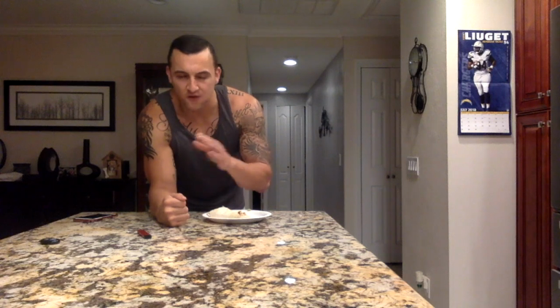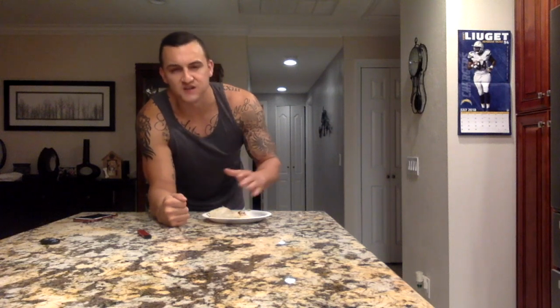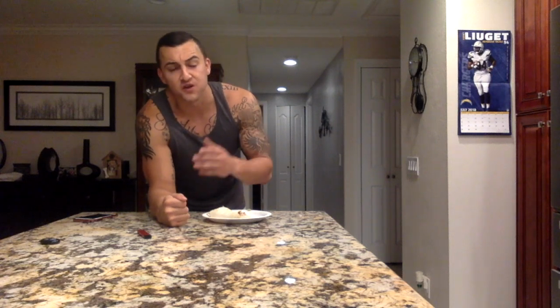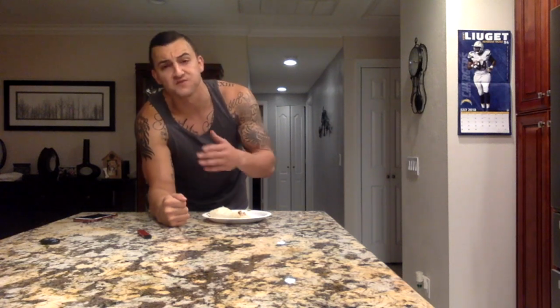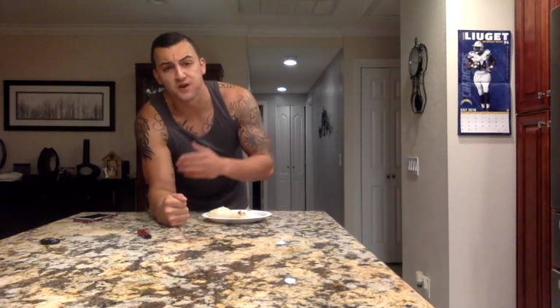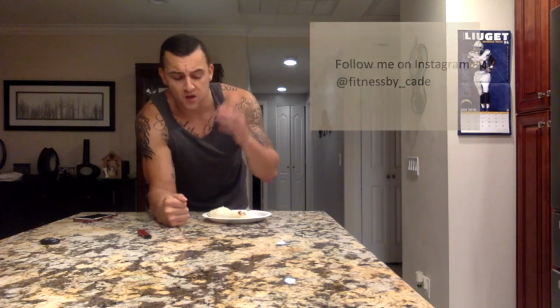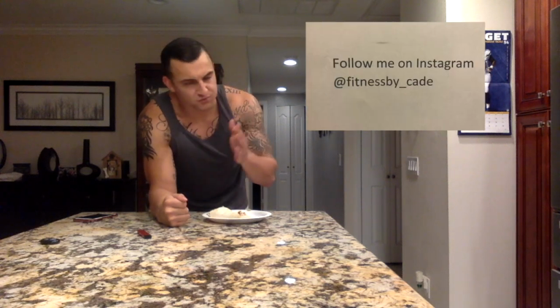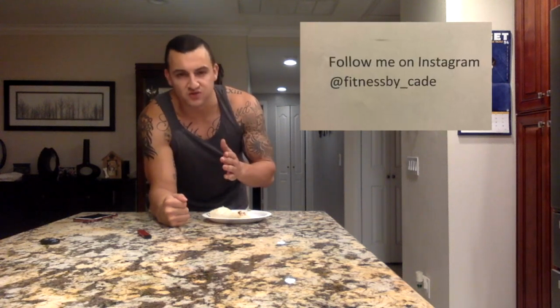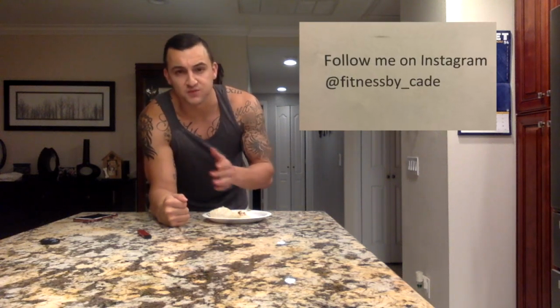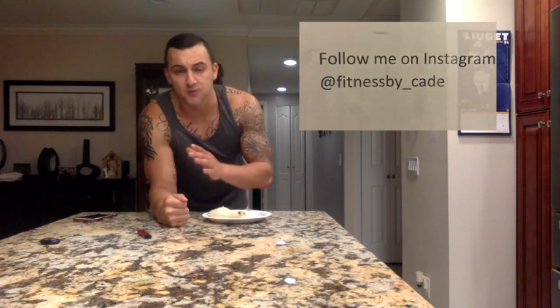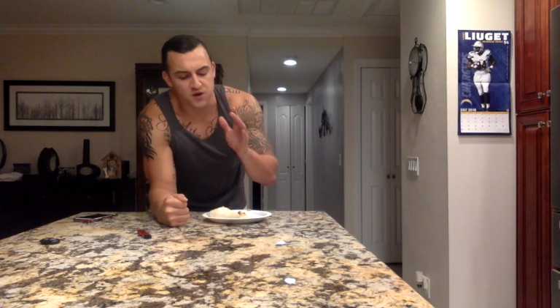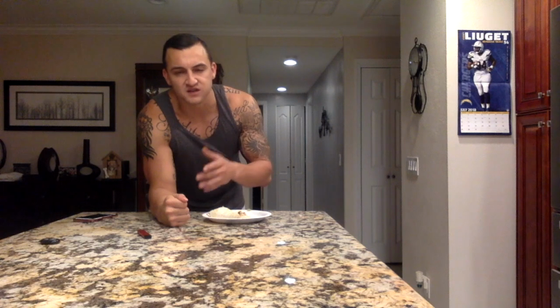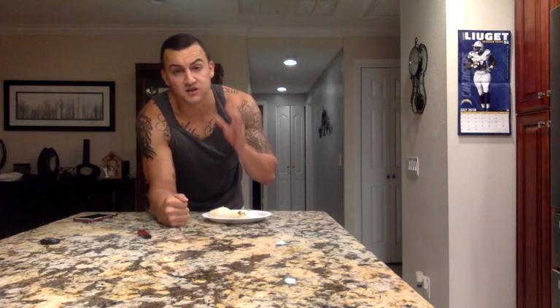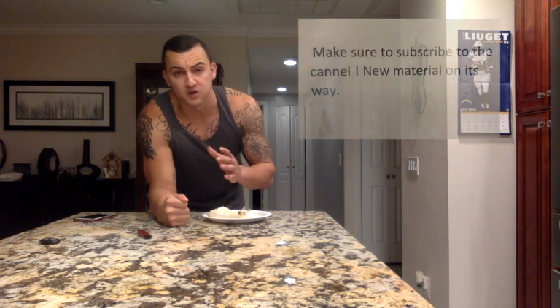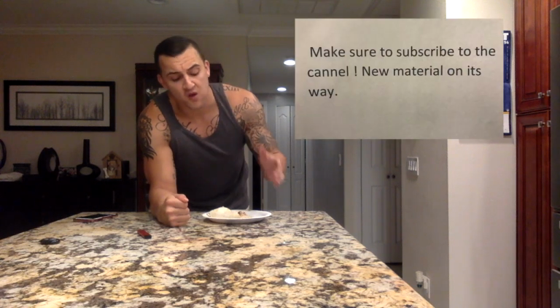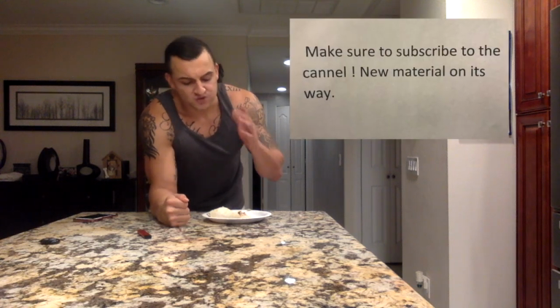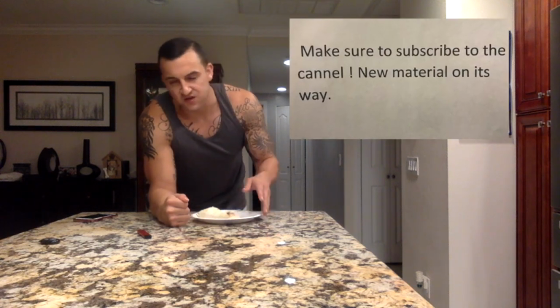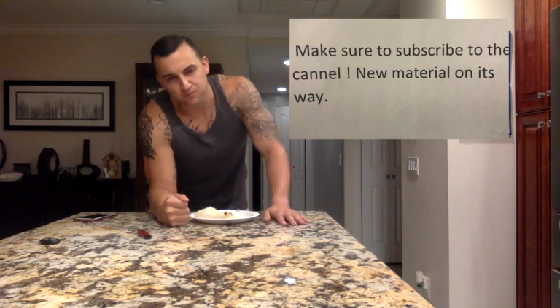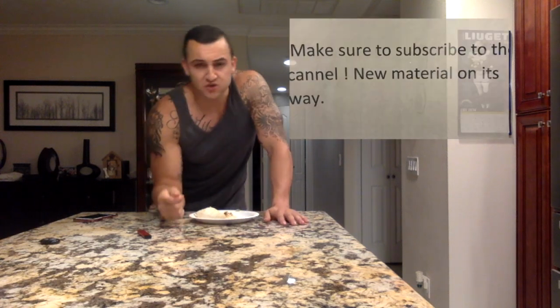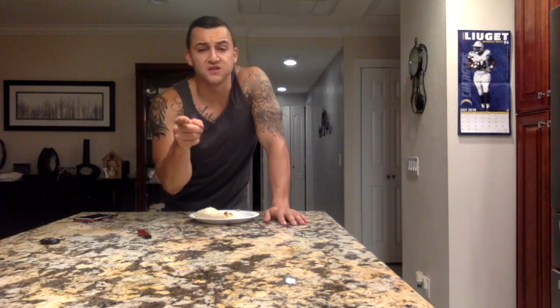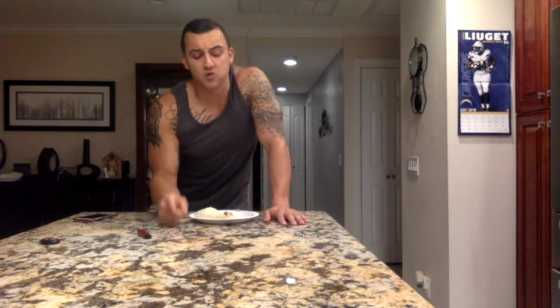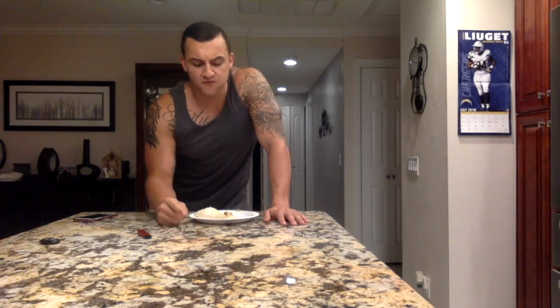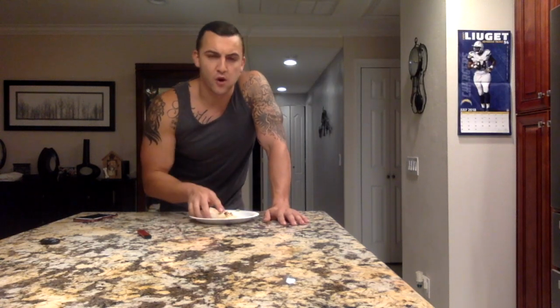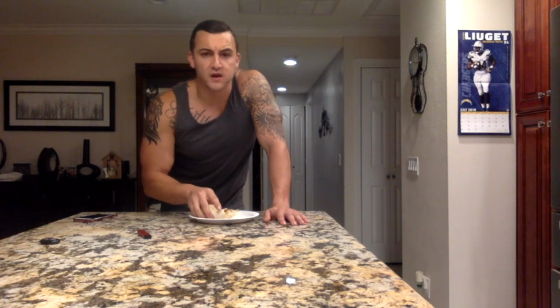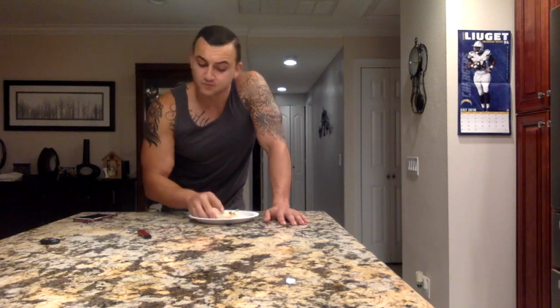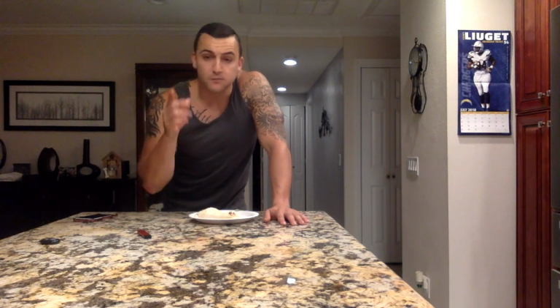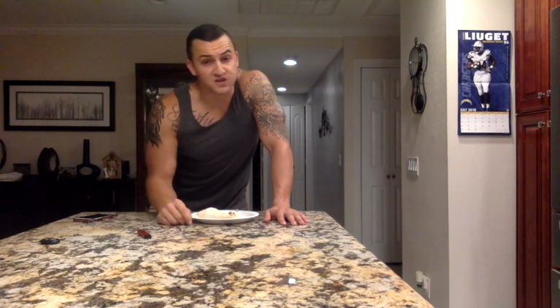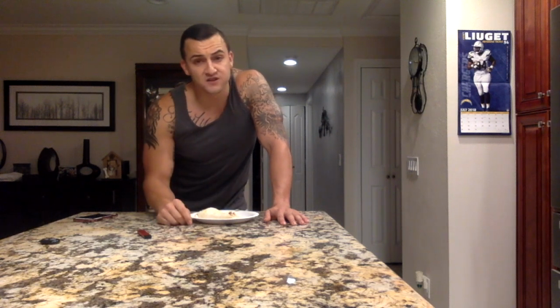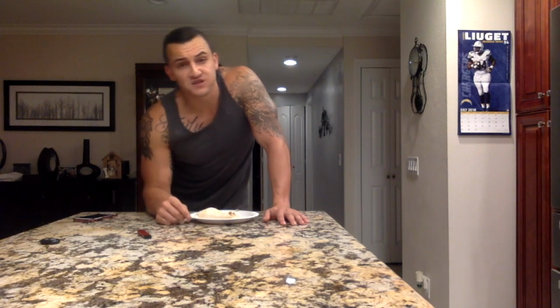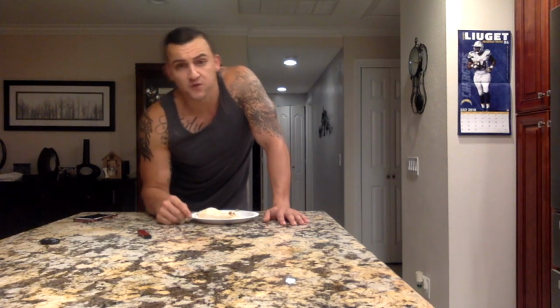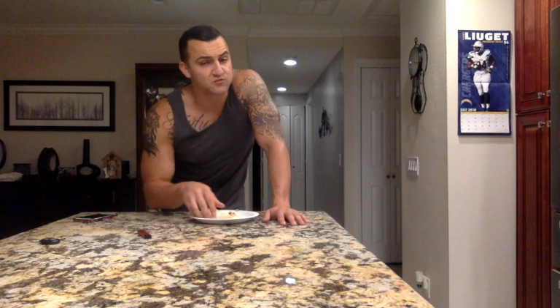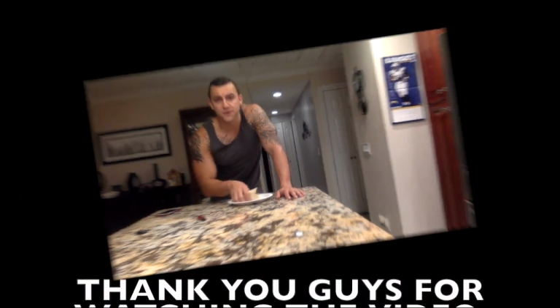That's going to be a wrap for today's video. Thank you guys for tuning in — try out this recipe, I promise it's quick, easy, and delicious. Make sure you're hitting that subscribe button, and make sure we stay positive, be successful, and keep dreaming big.